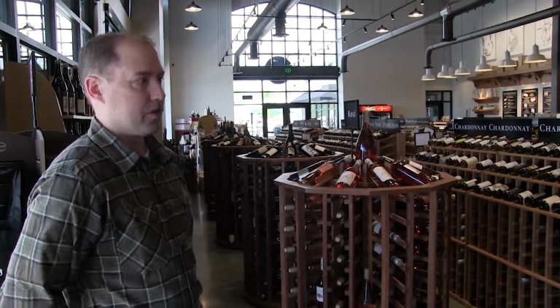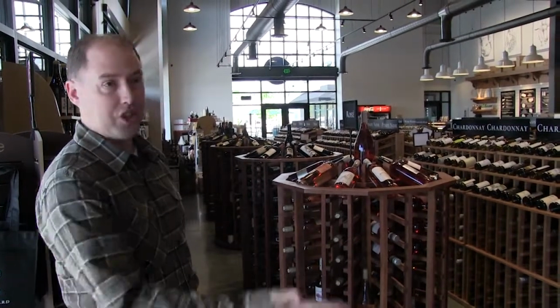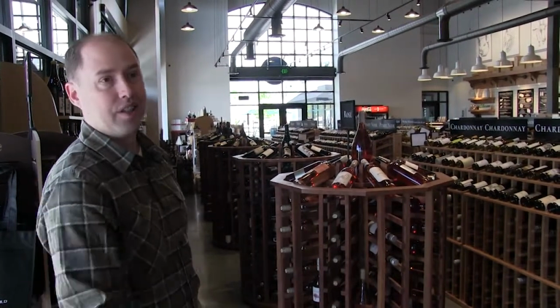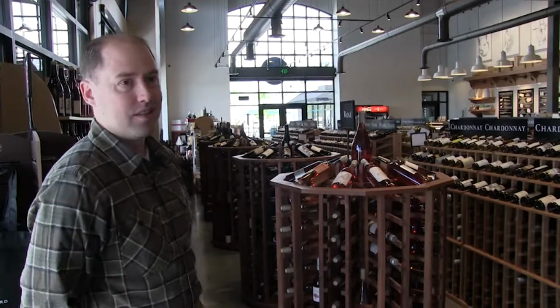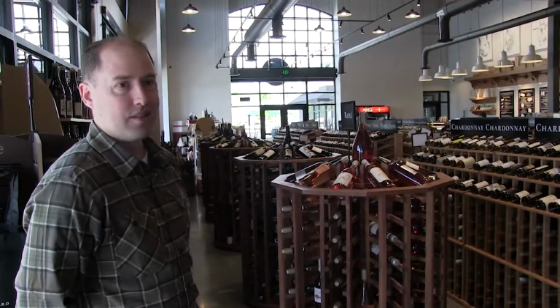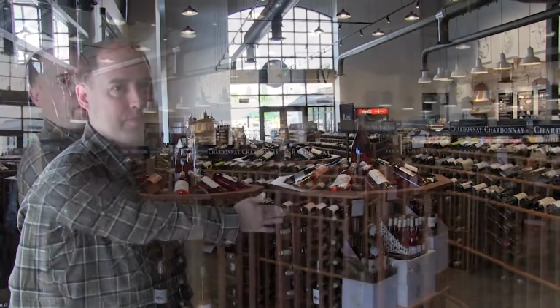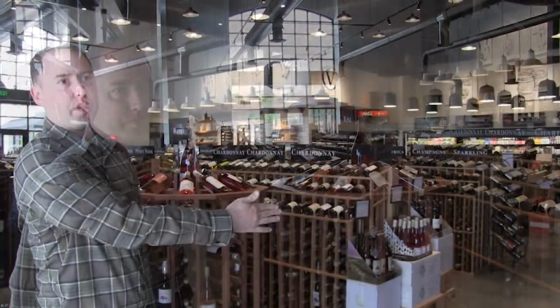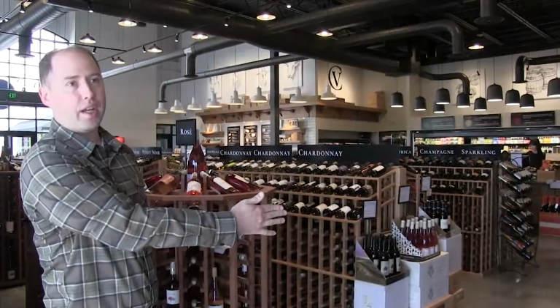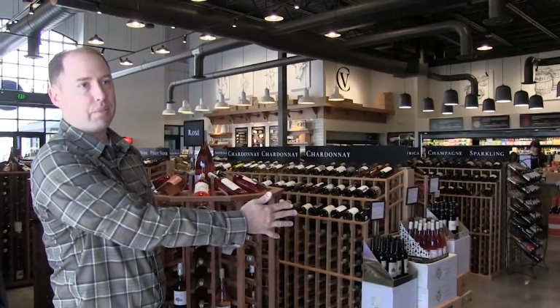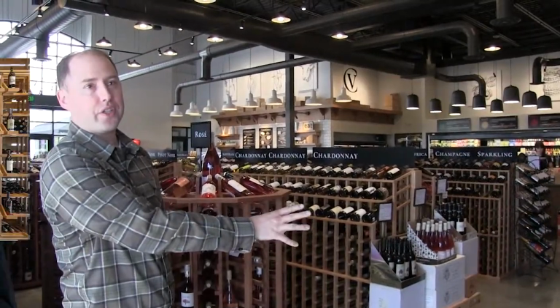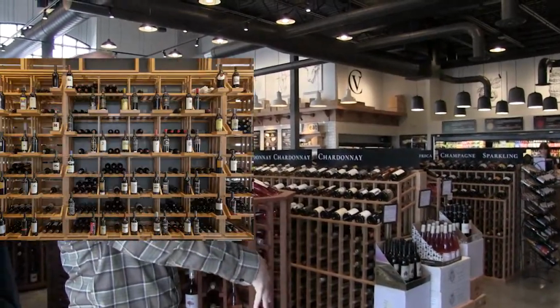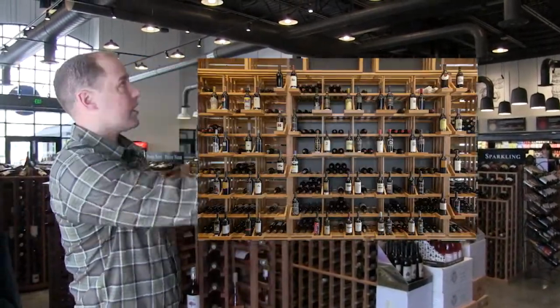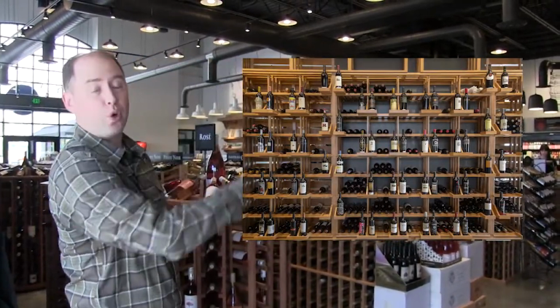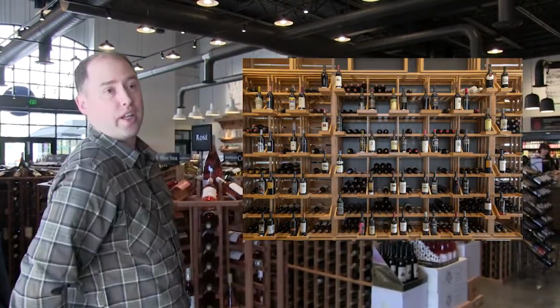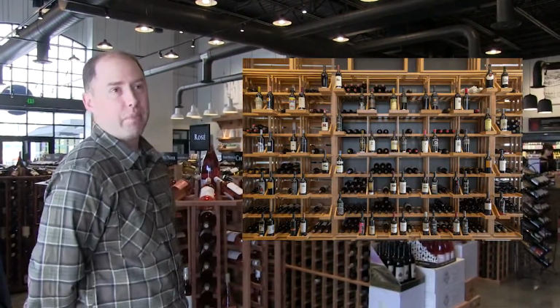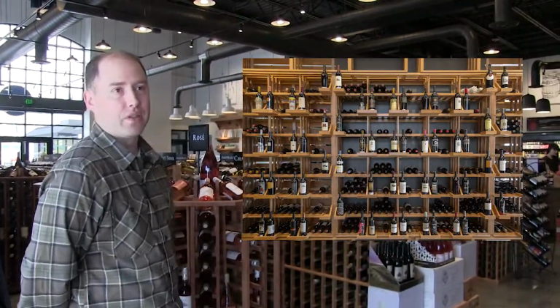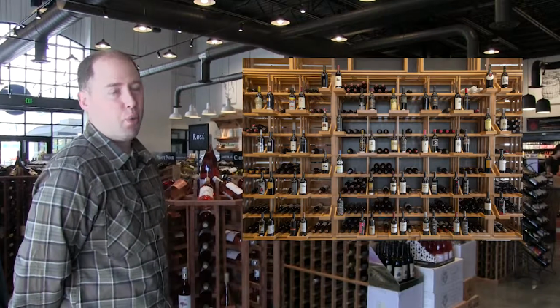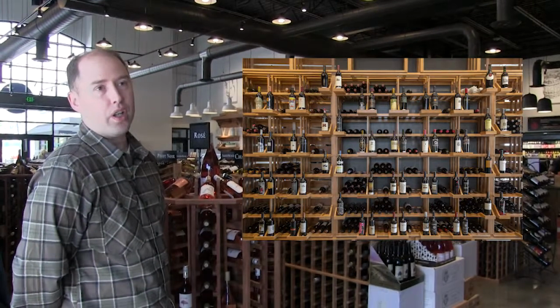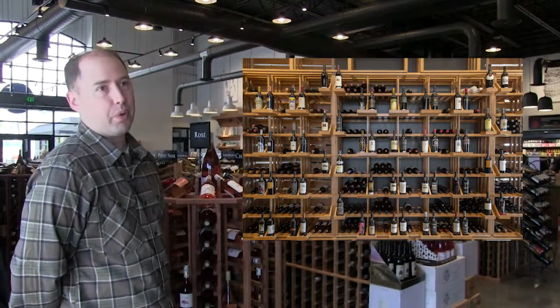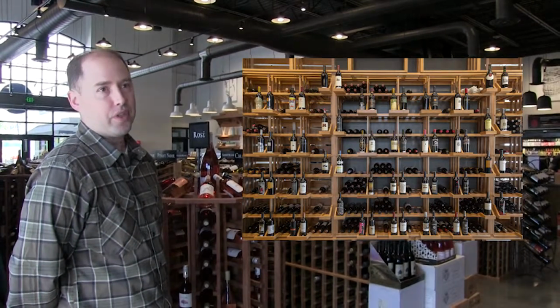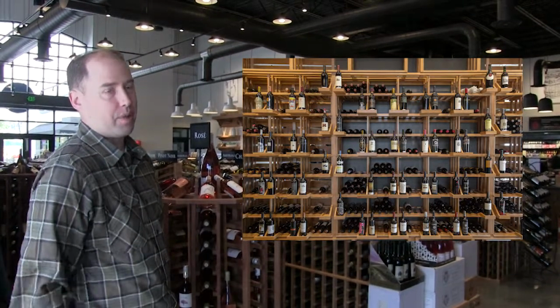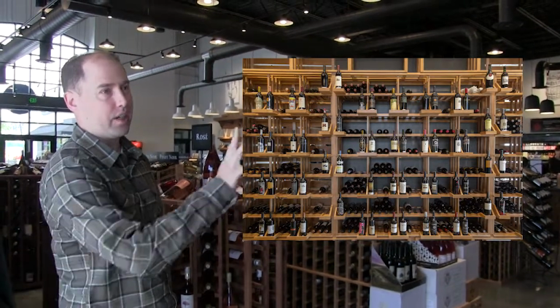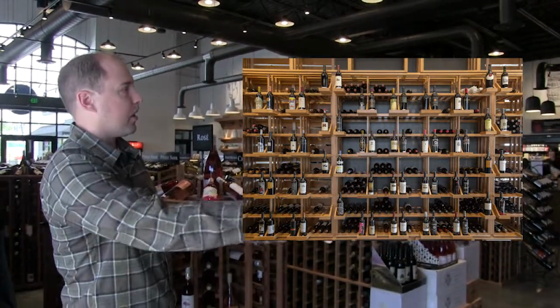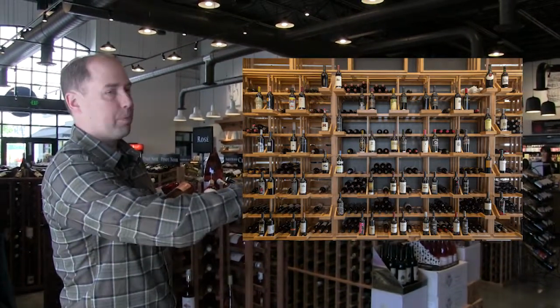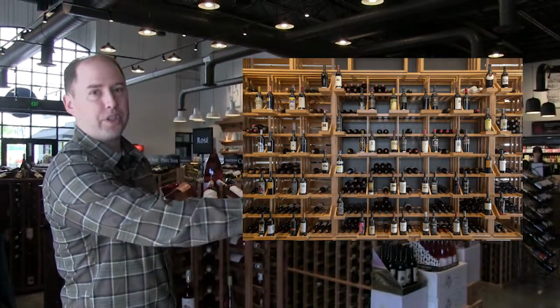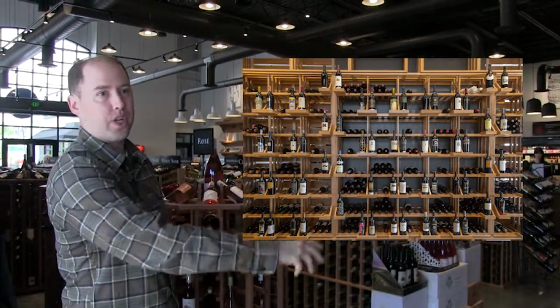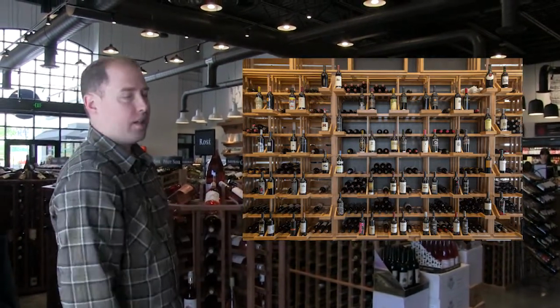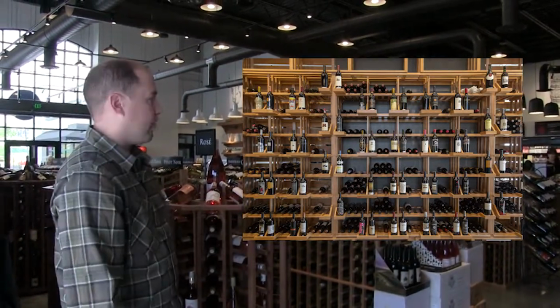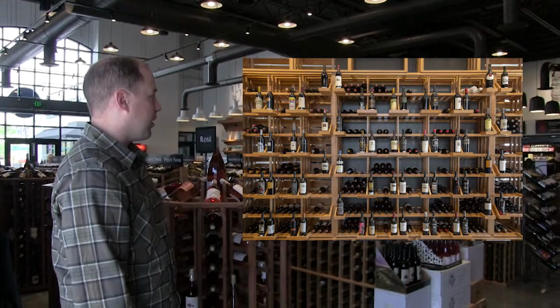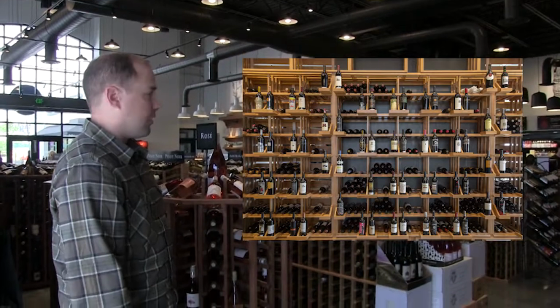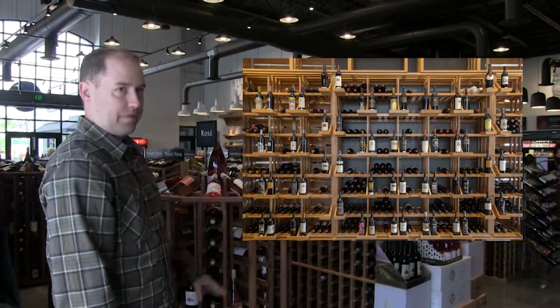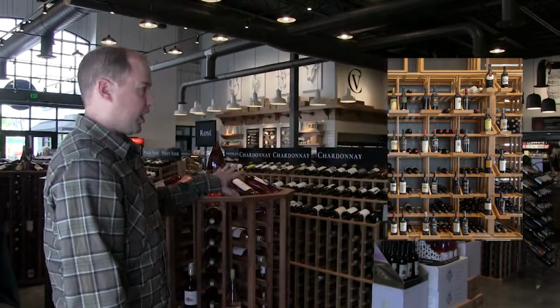This just nailed it. The main feature was this kind of floor-to-ceiling impact wine wall — that's what we wanted for sure, to separate the bar from the store side.